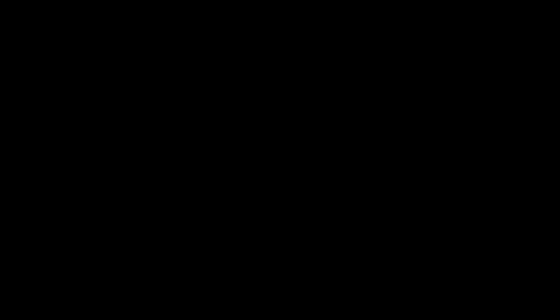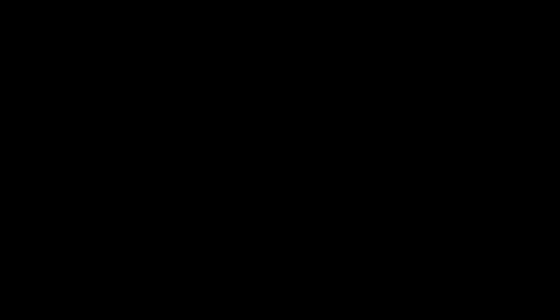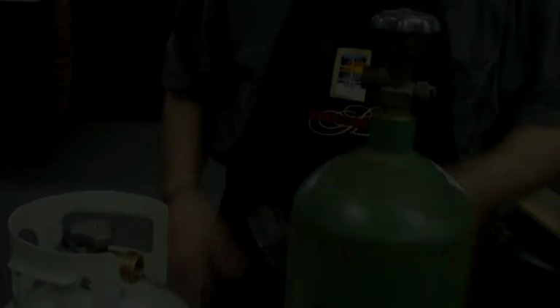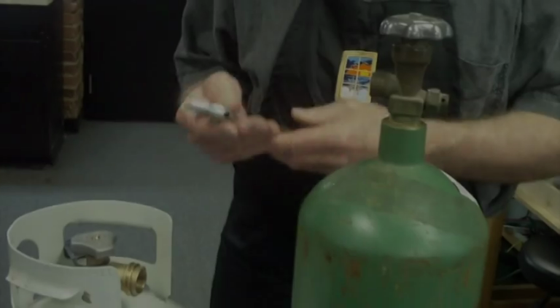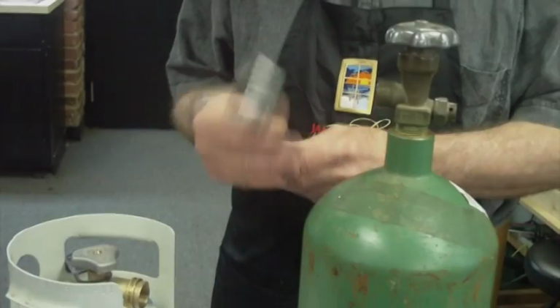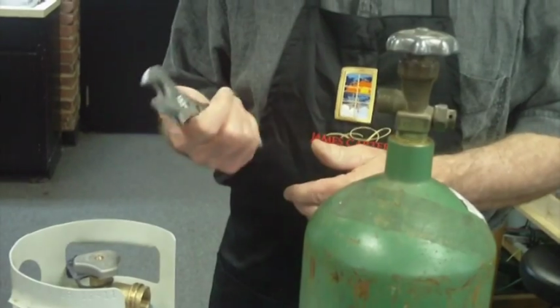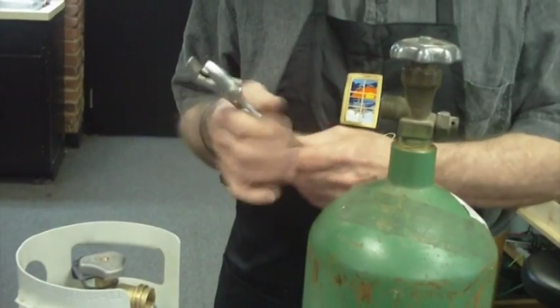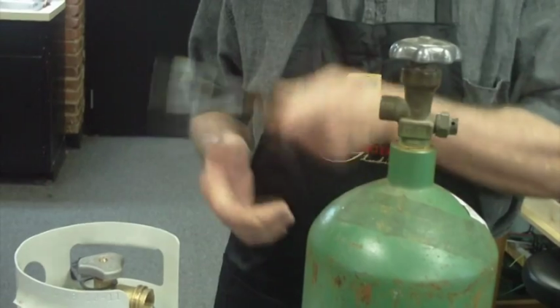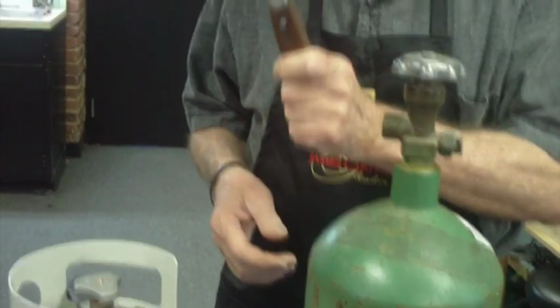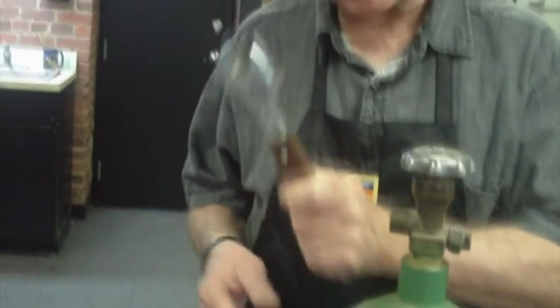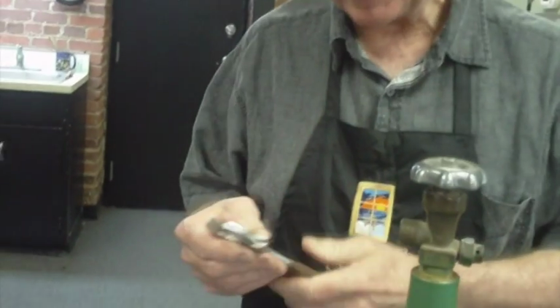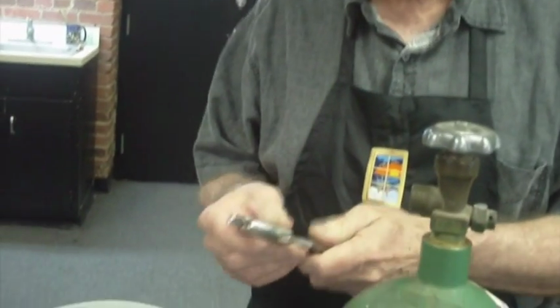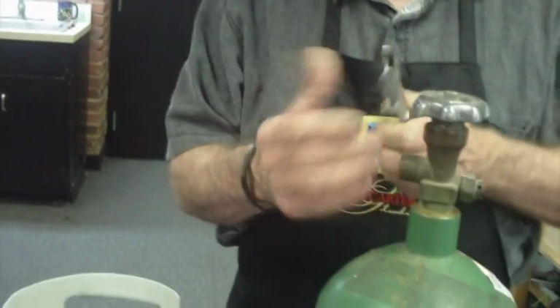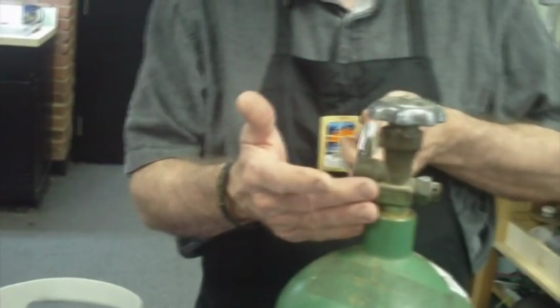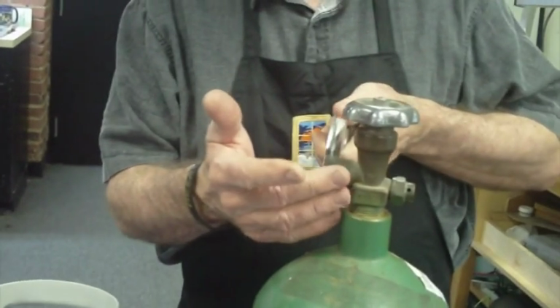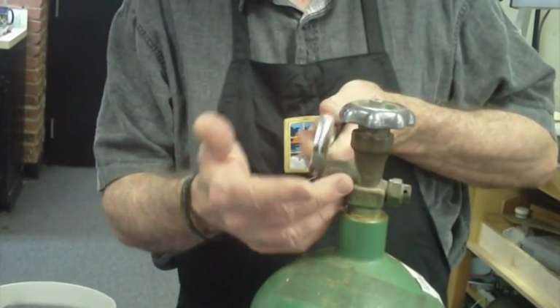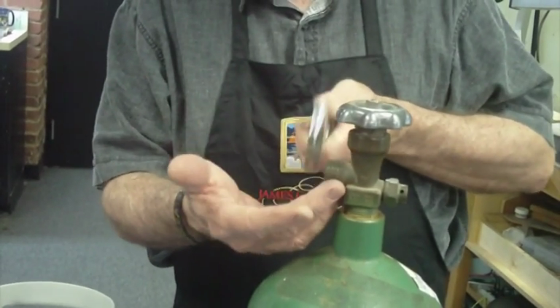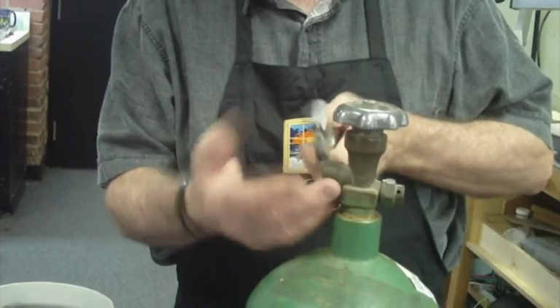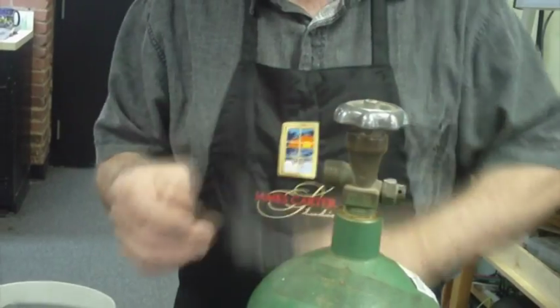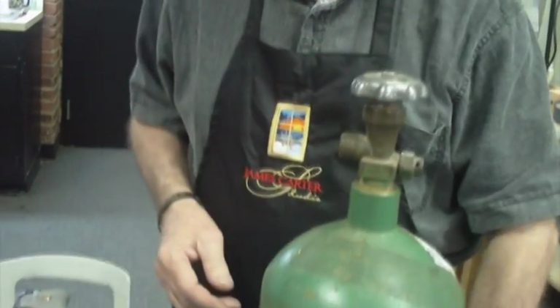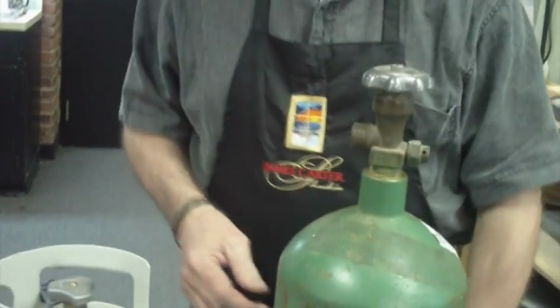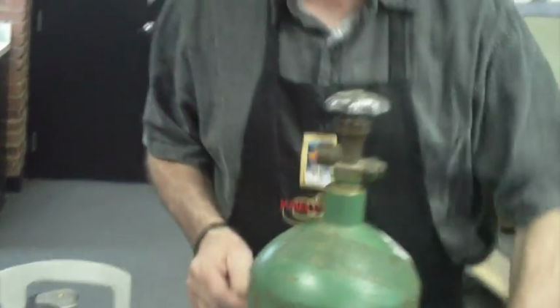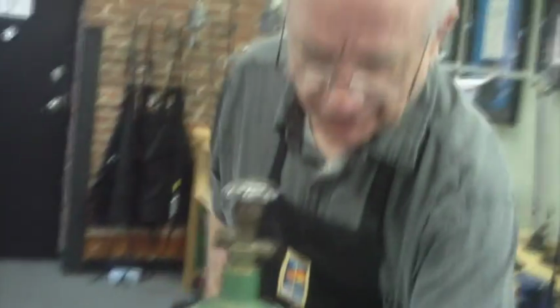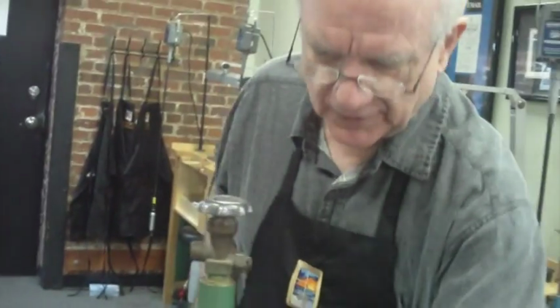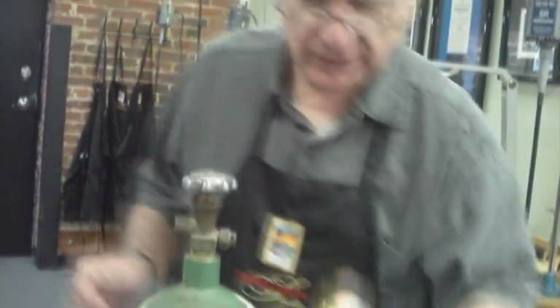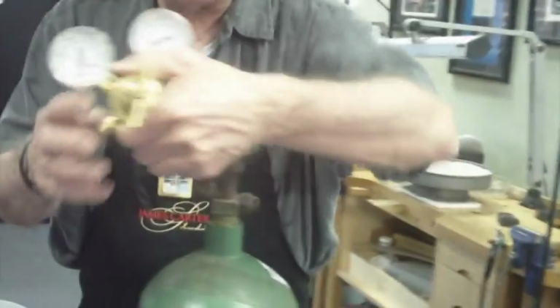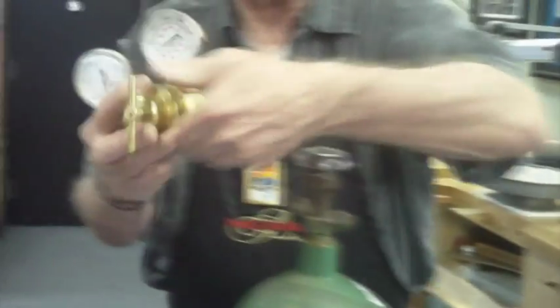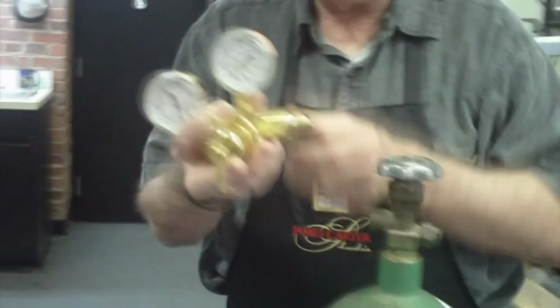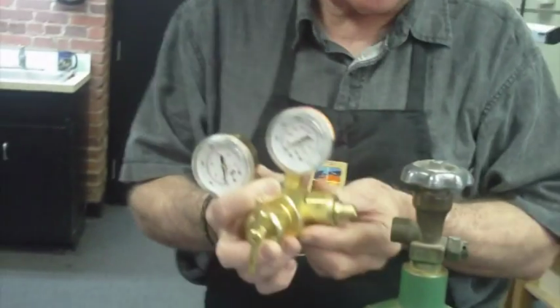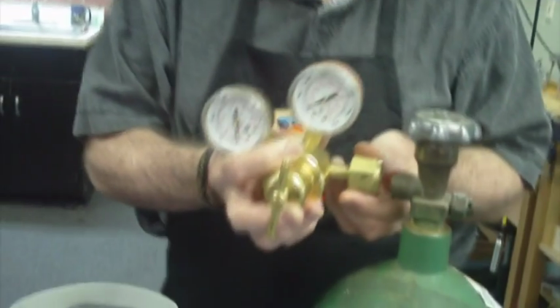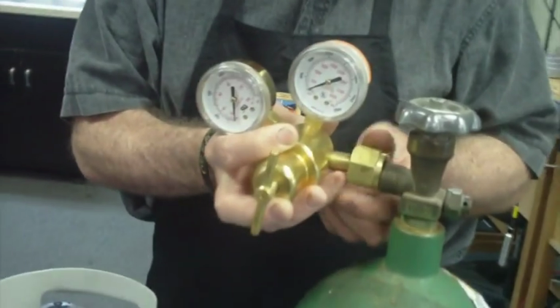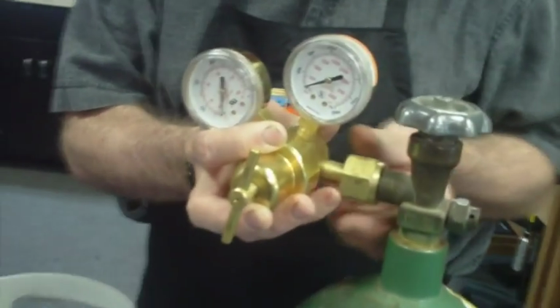The tools you're going to need to put this thing together is a crescent wrench — it has to be a big one because you're going to be dealing with a three-quarter-inch nut. So the first thing we're going to do is start by putting your oxygen regulator on.